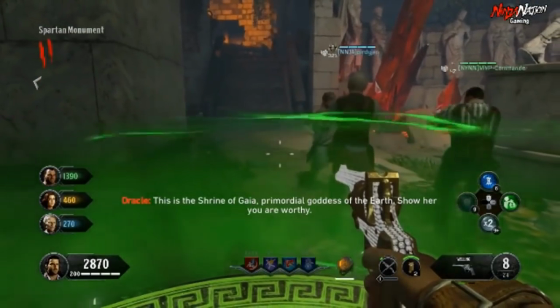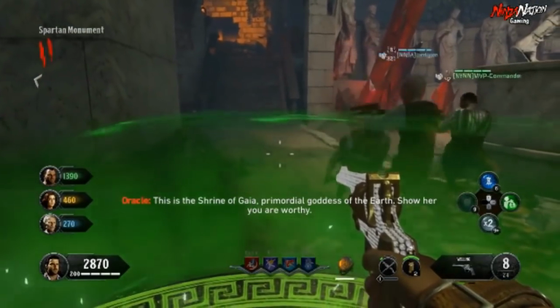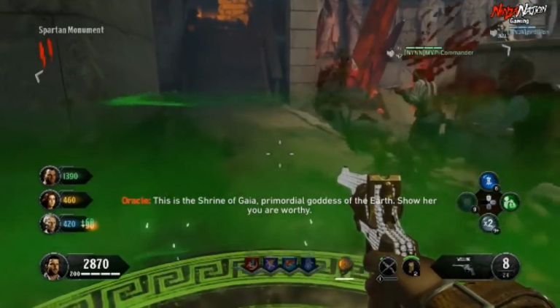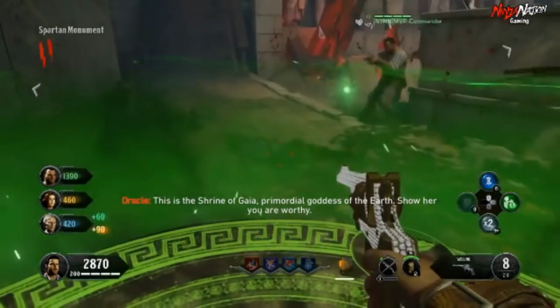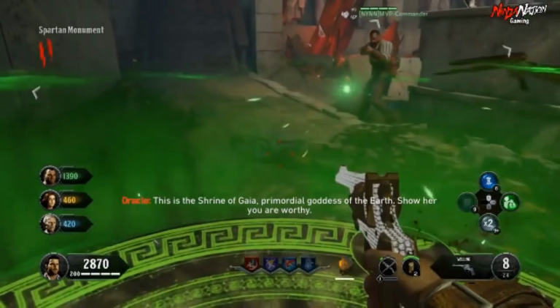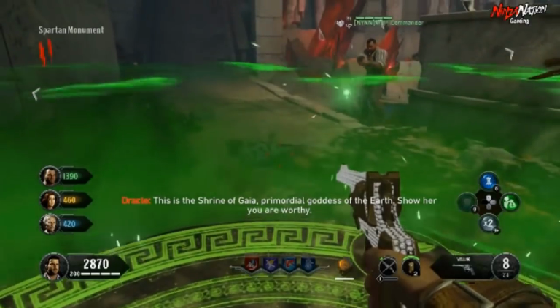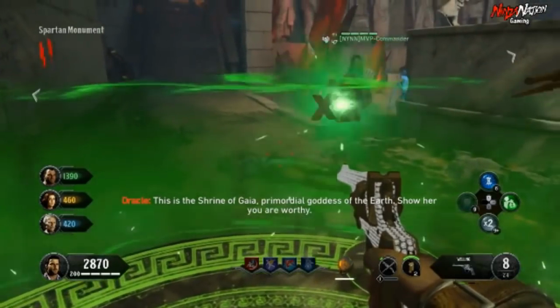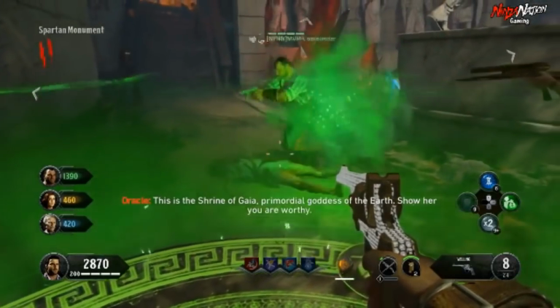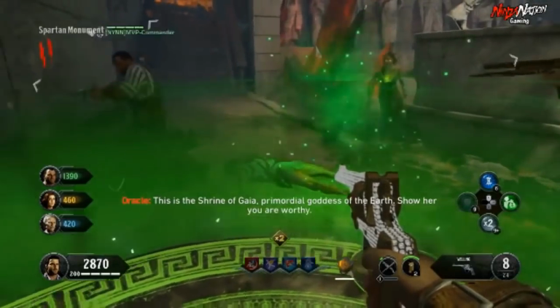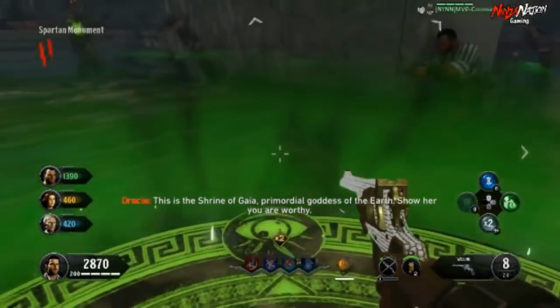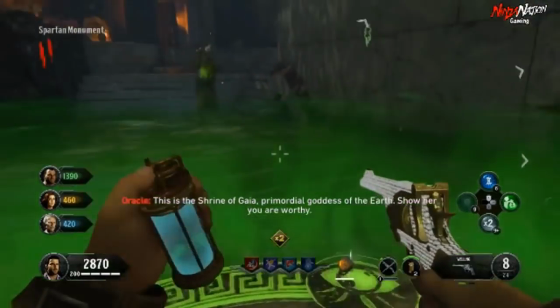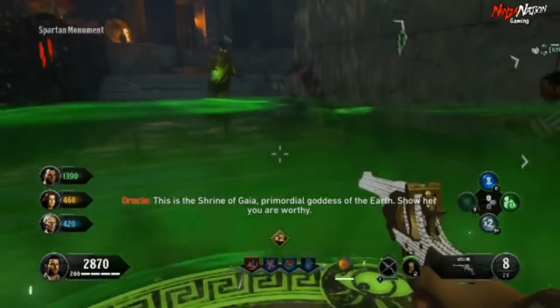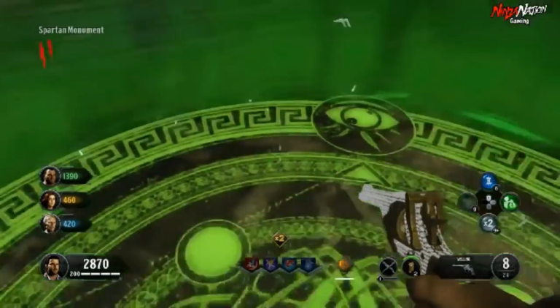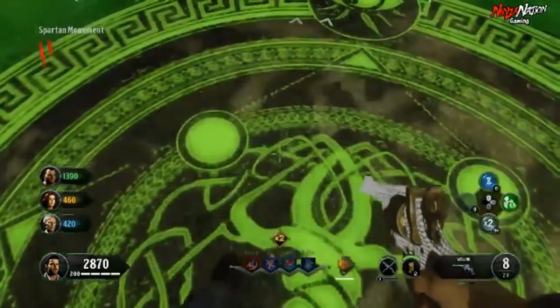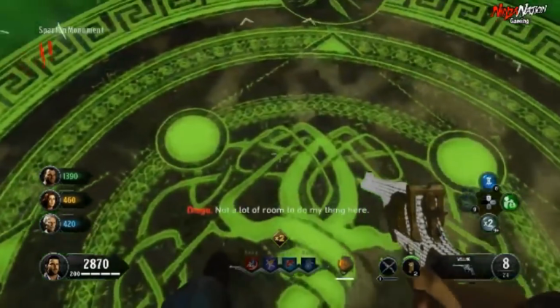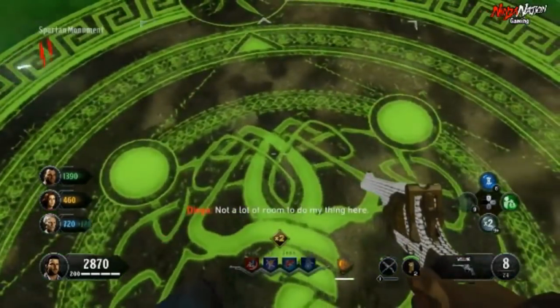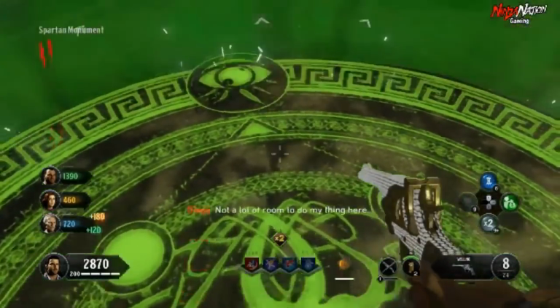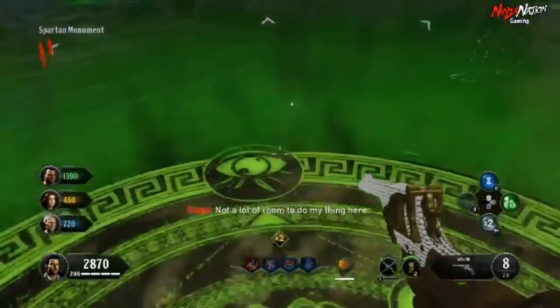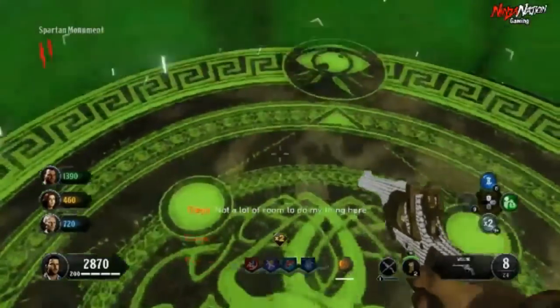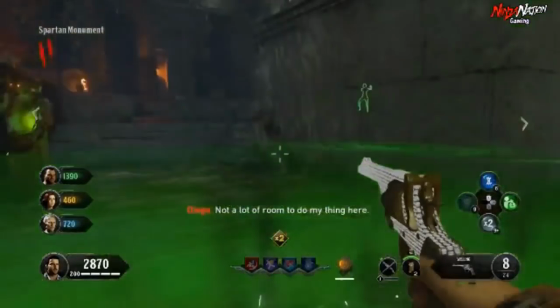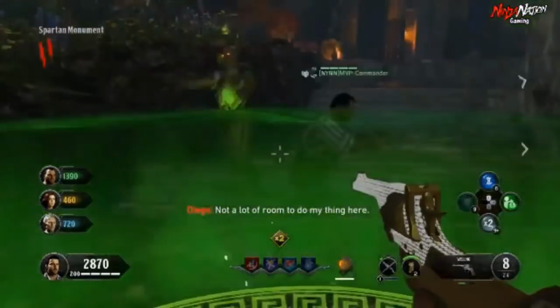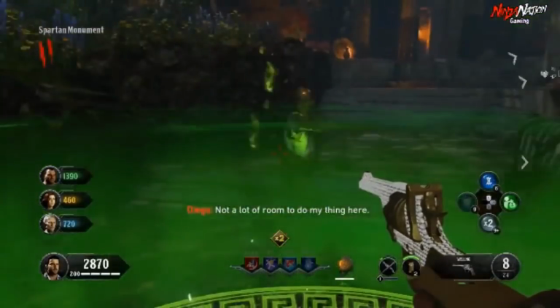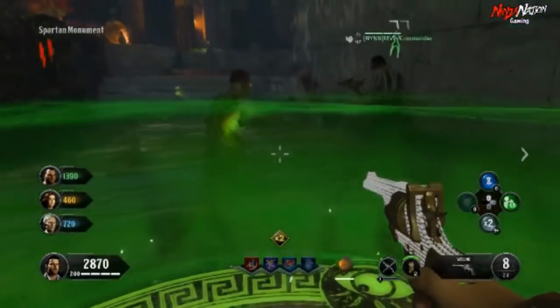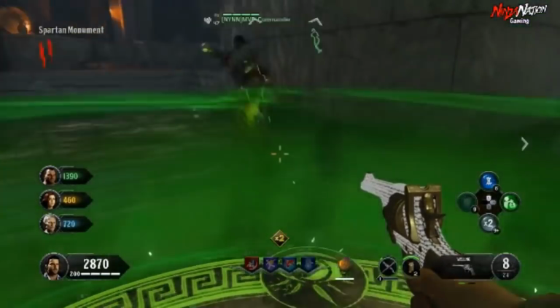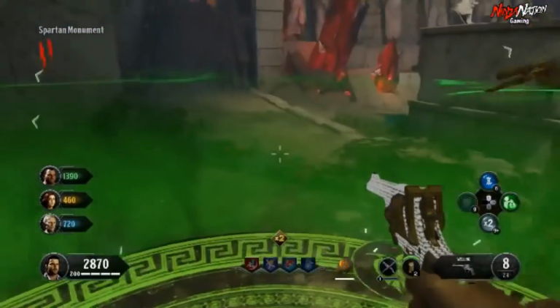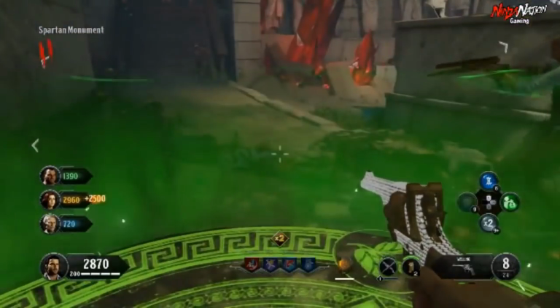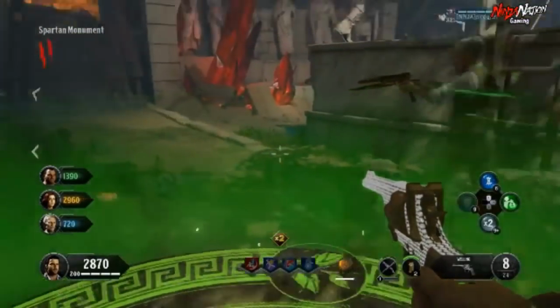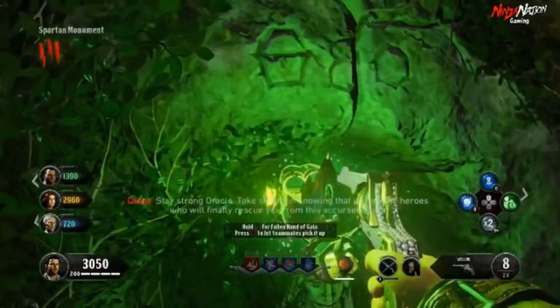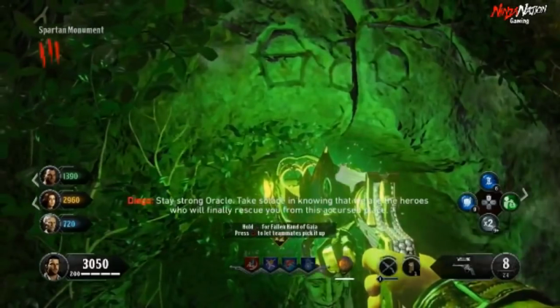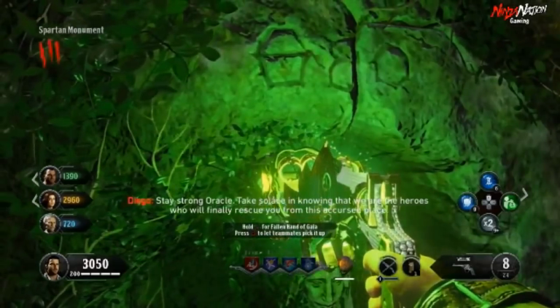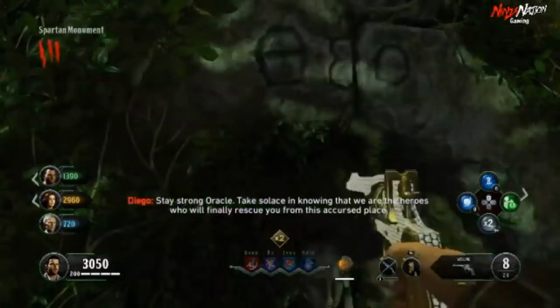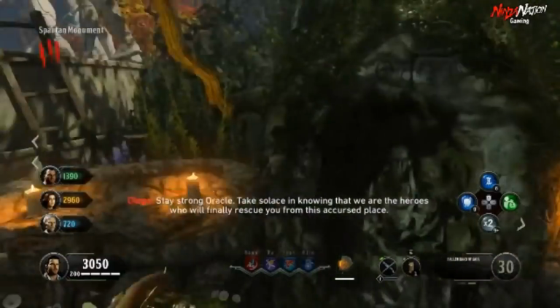Once you have the hand, take it over by the Zeus perk located by the Spartan Monument and place it on its little shrine. You must stay in the glowing circle and defend yourself for 30 seconds. Once that is complete, you'll get the Fallen Hand of Gaia.